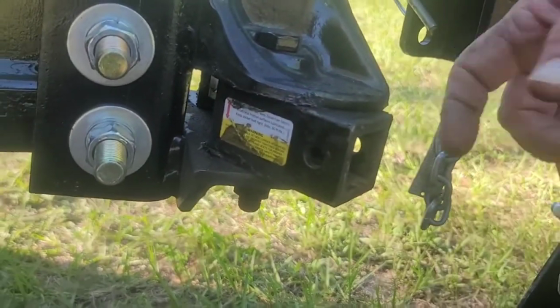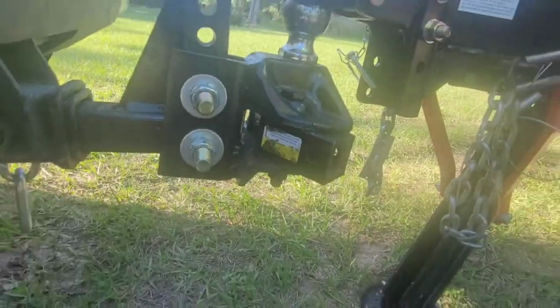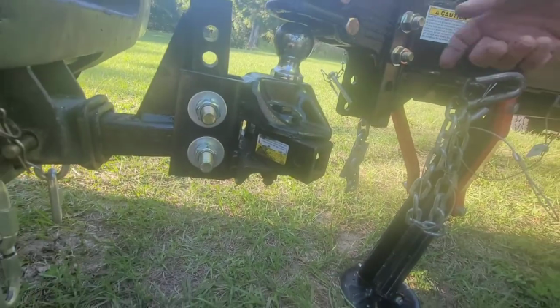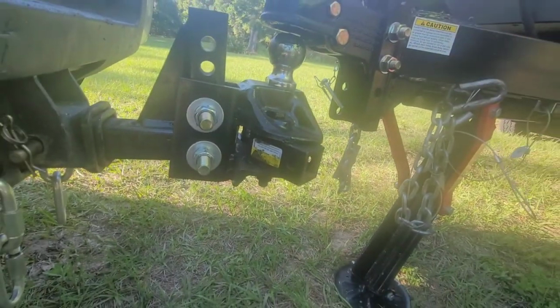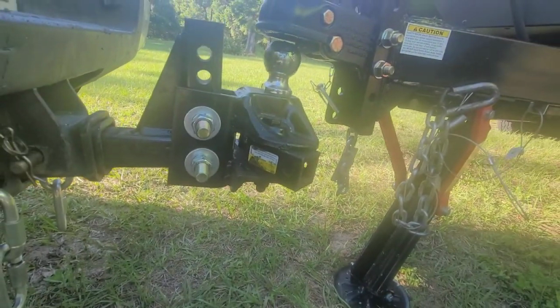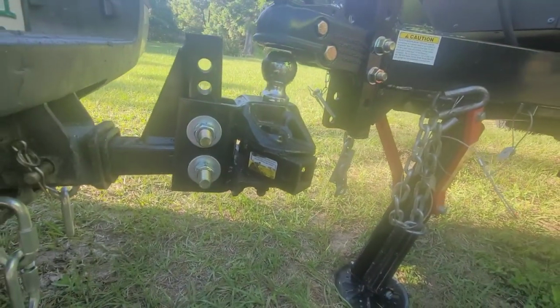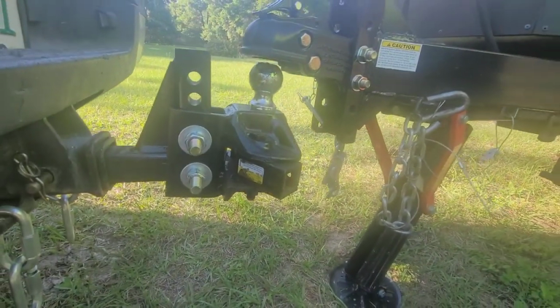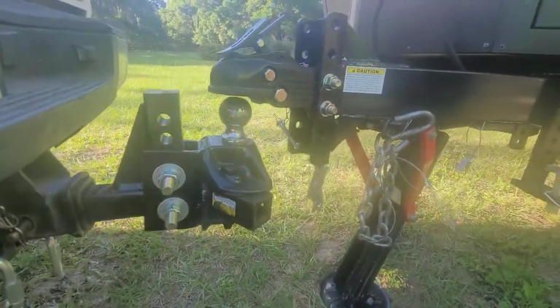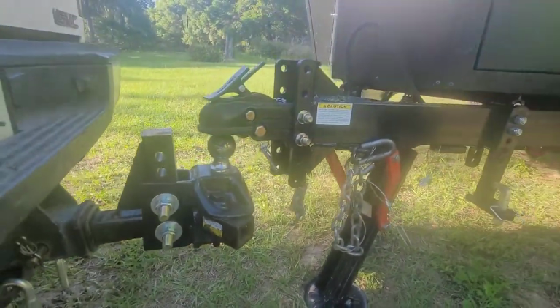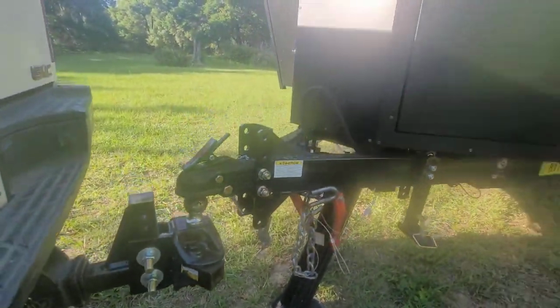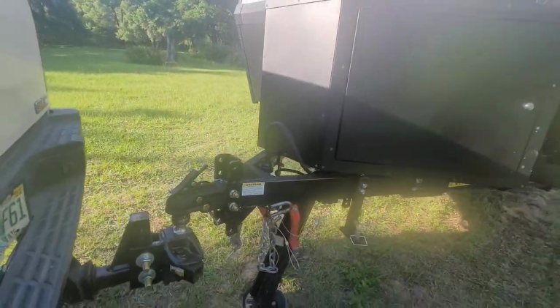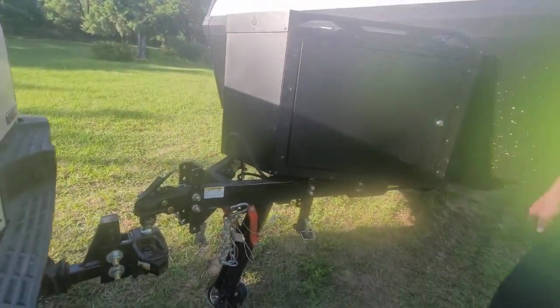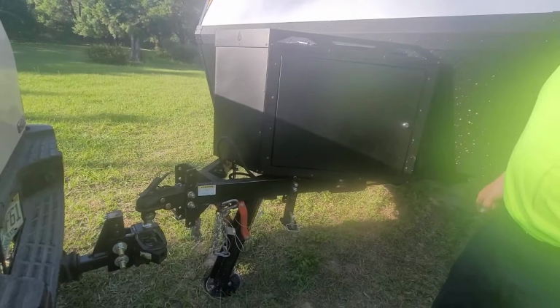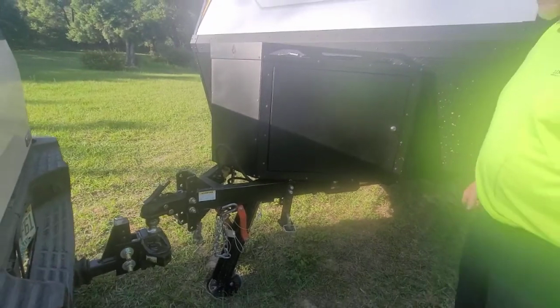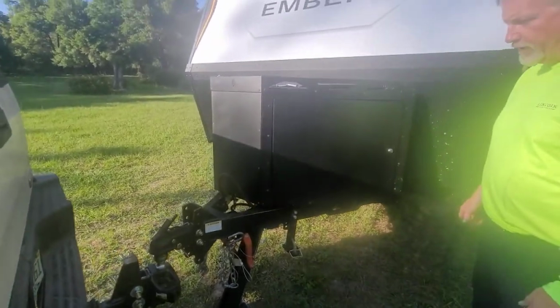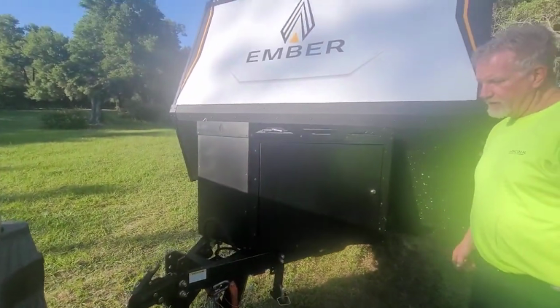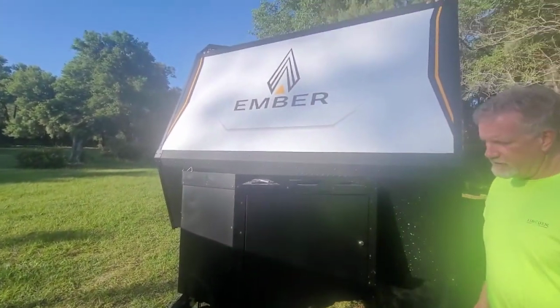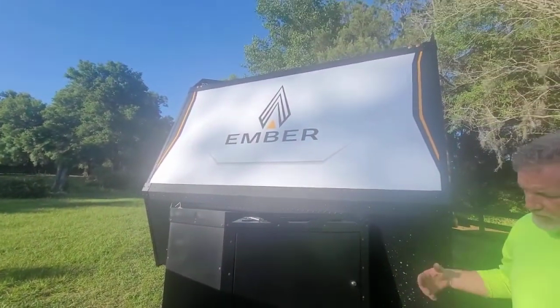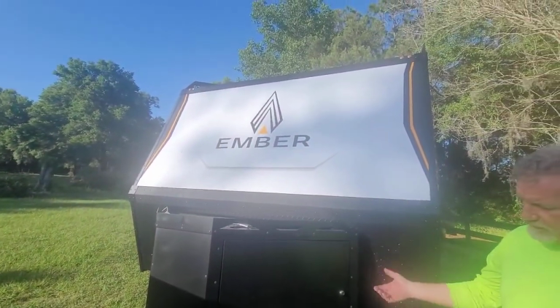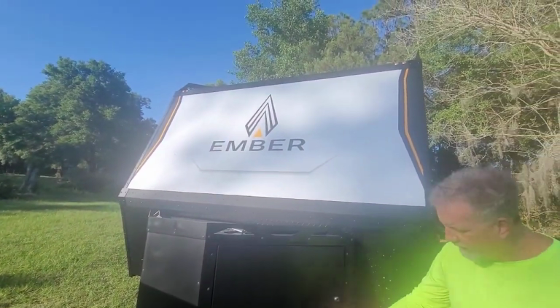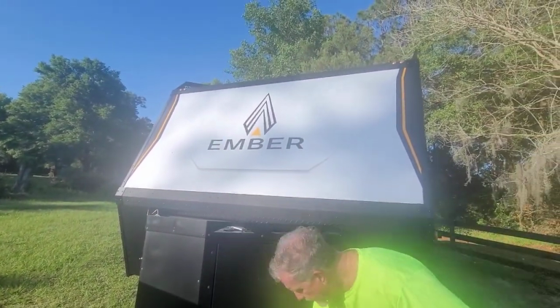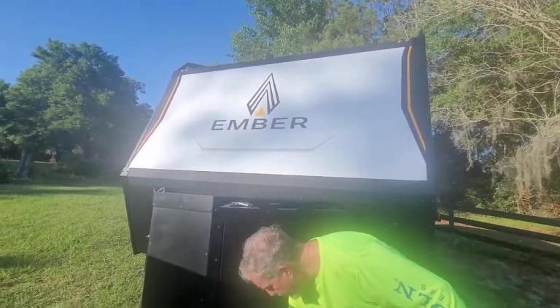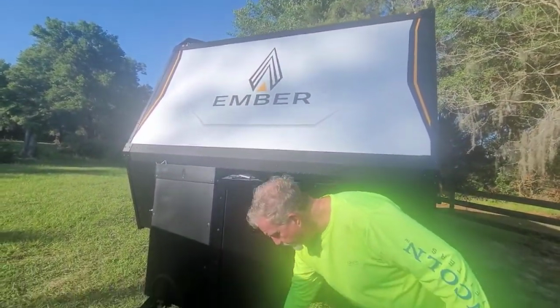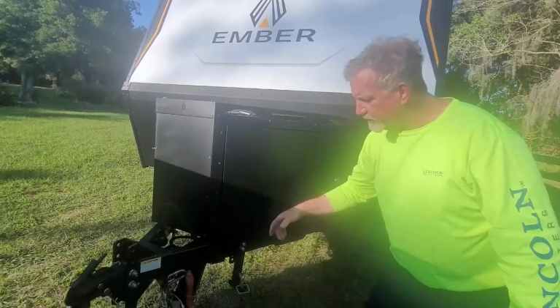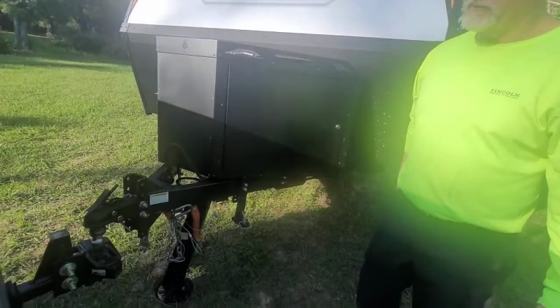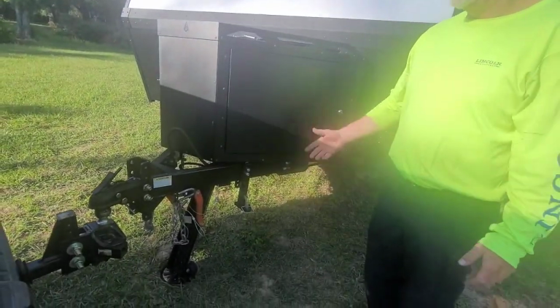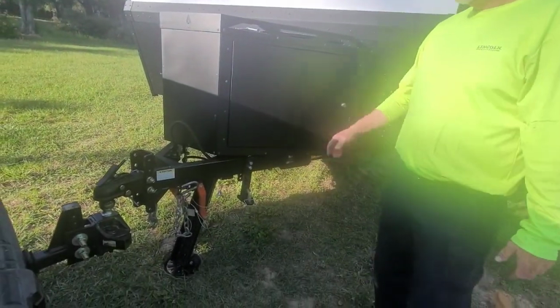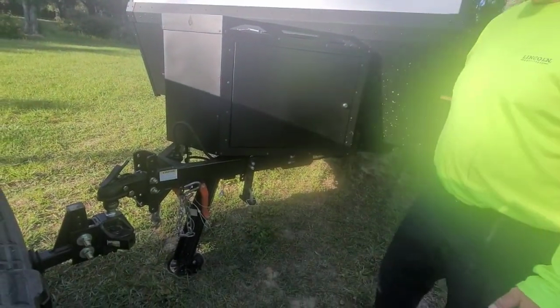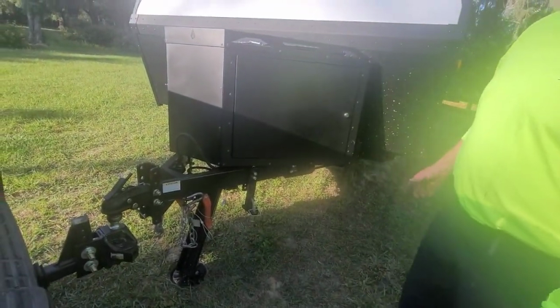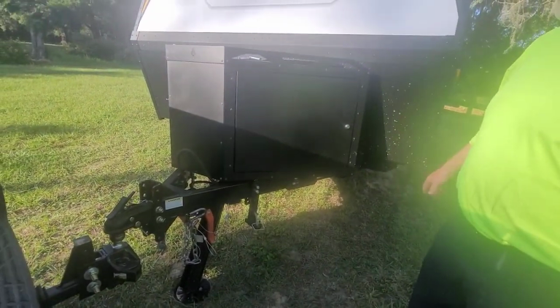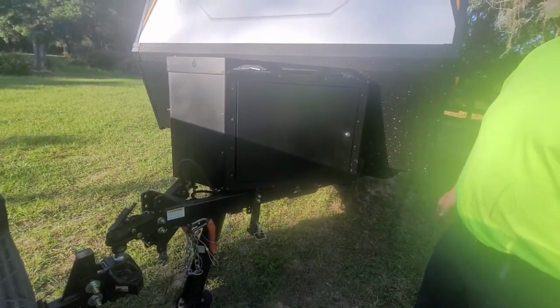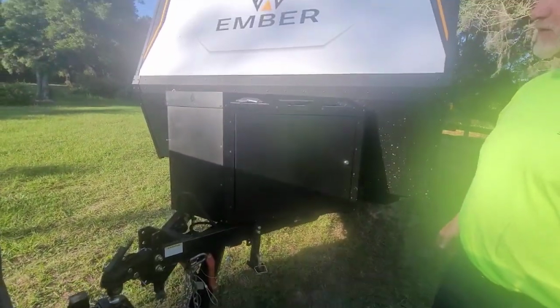It makes a lot of noise if you don't grease it. When we first bought it, it was not greased and it would cry. So we bought the Equalizer grease and we bought the little plastic caps, and we're good to go. It's a real simple, simple setup and it works great.